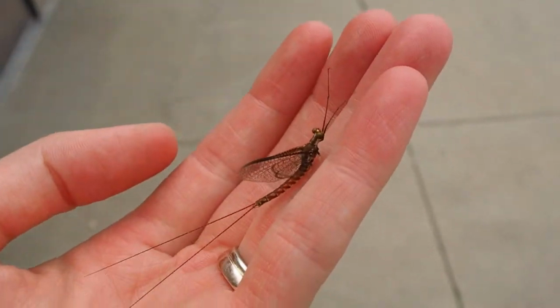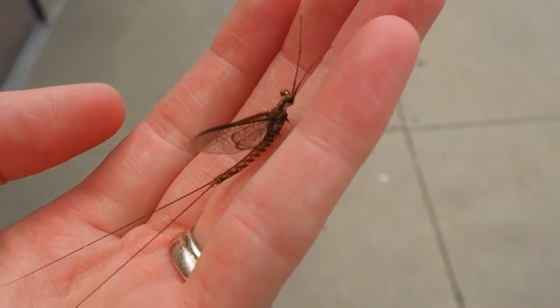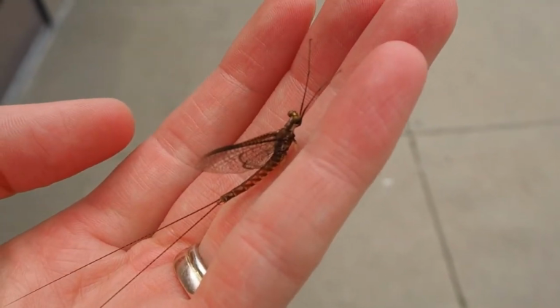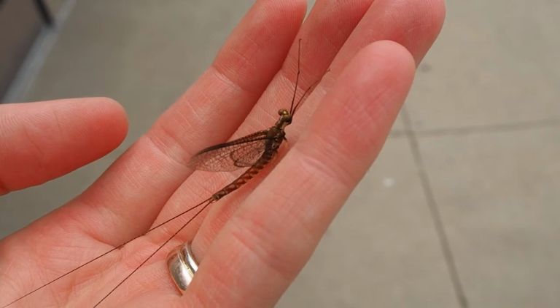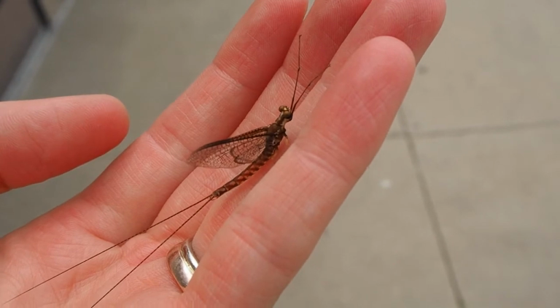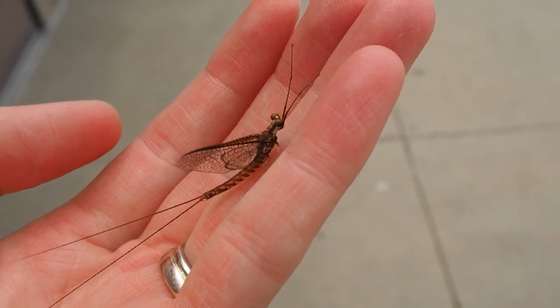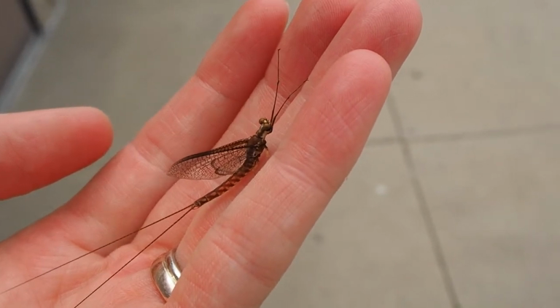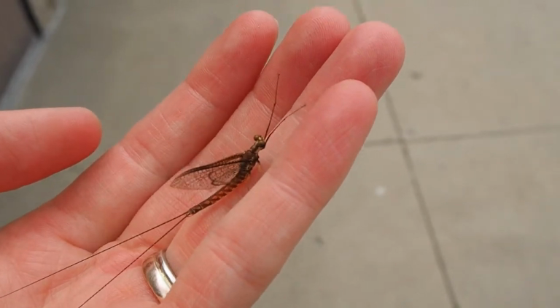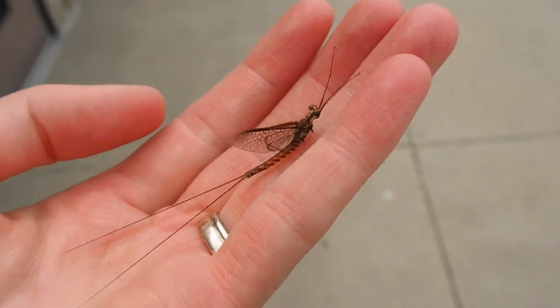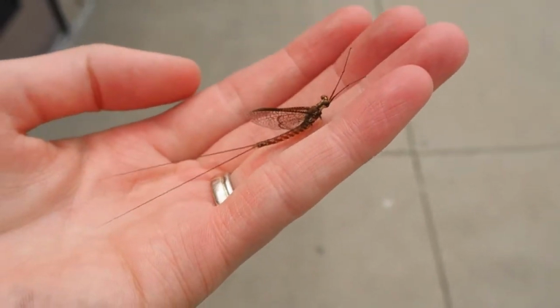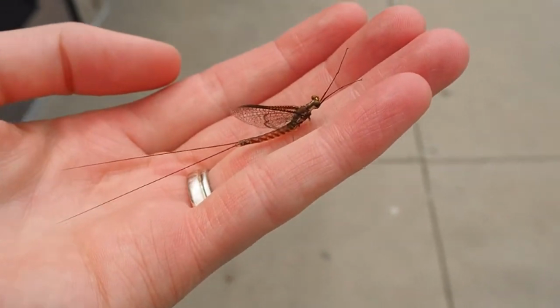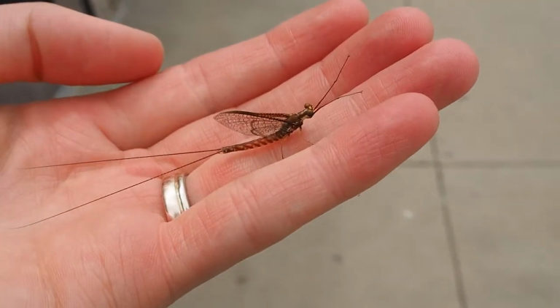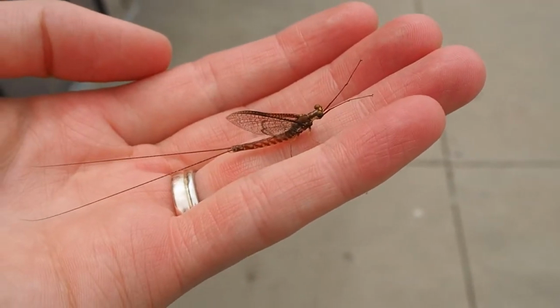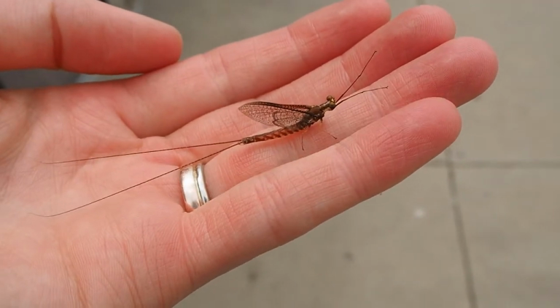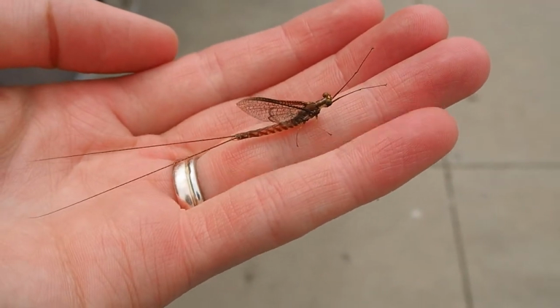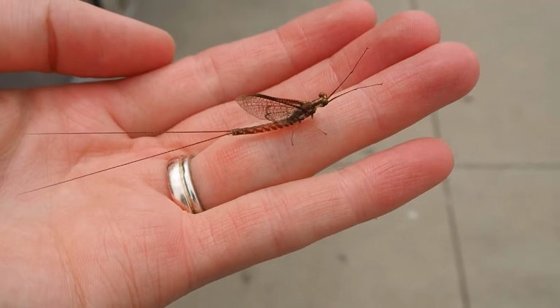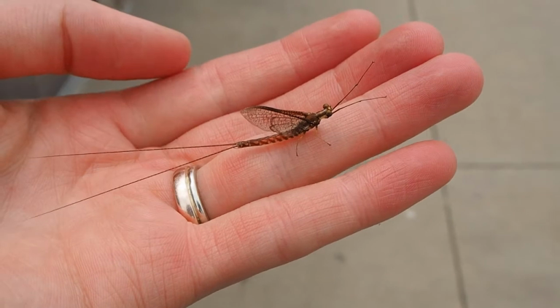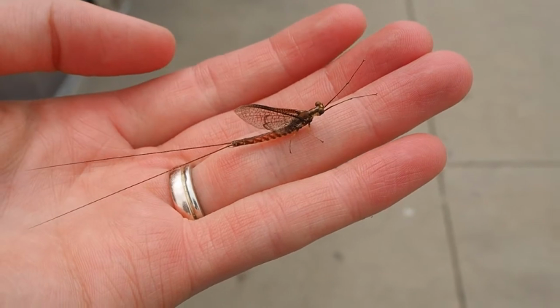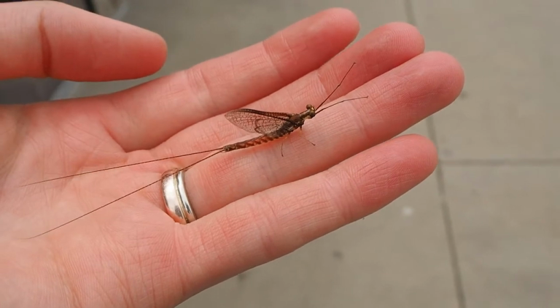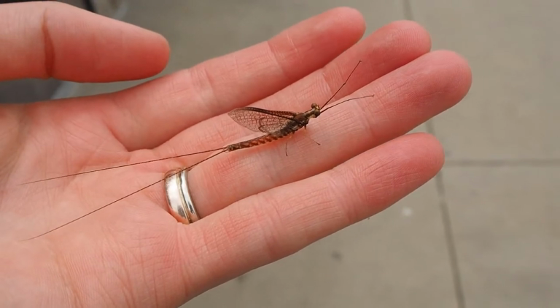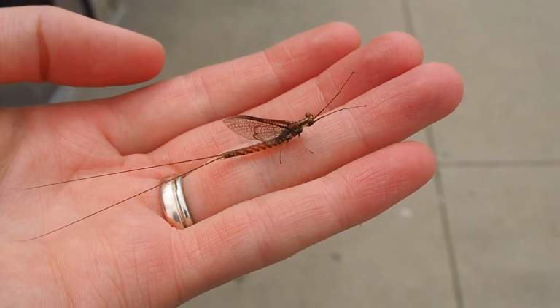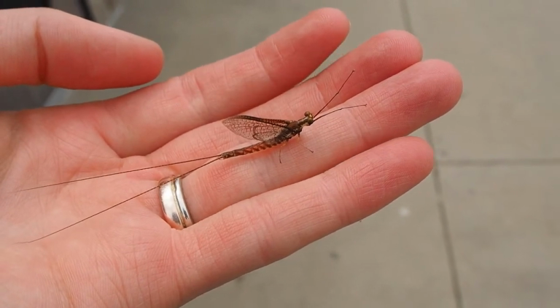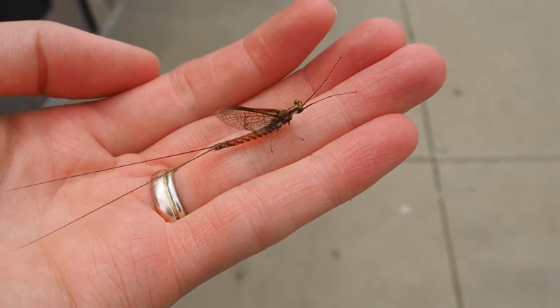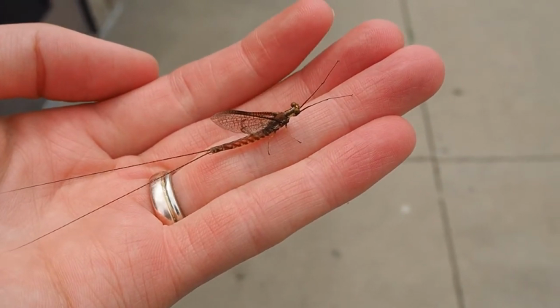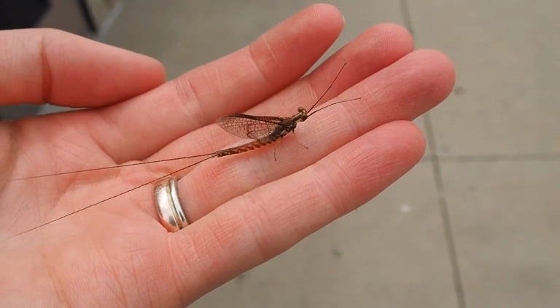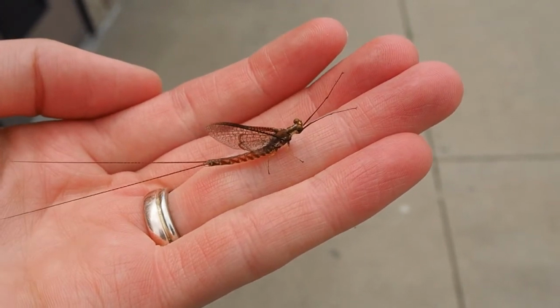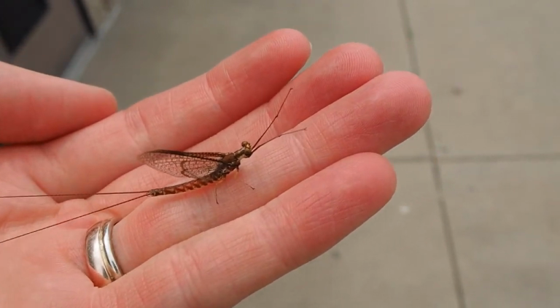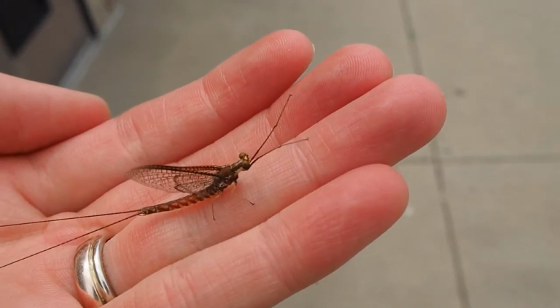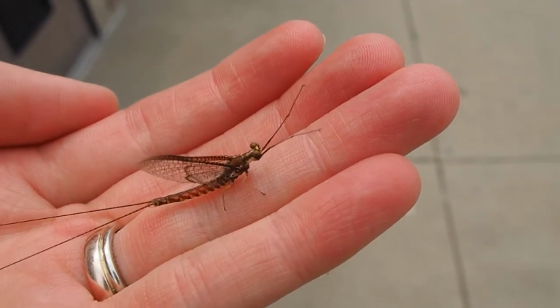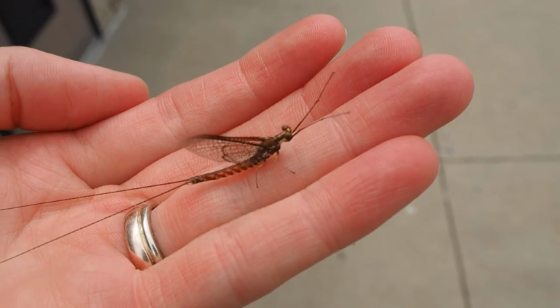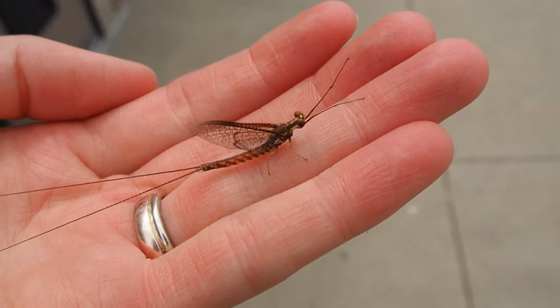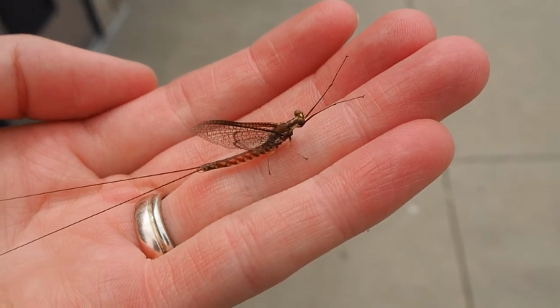They only live as an adult for a day. So if you've never seen a mayfly adult, this is what they look like — and those outstretched things that look like antennae are actually legs, the two front legs.